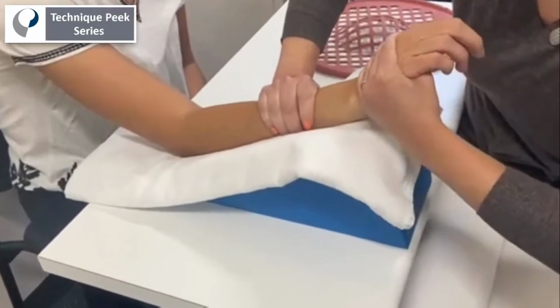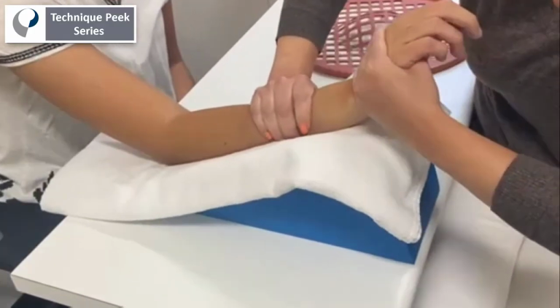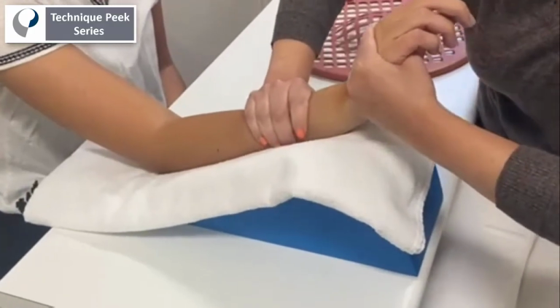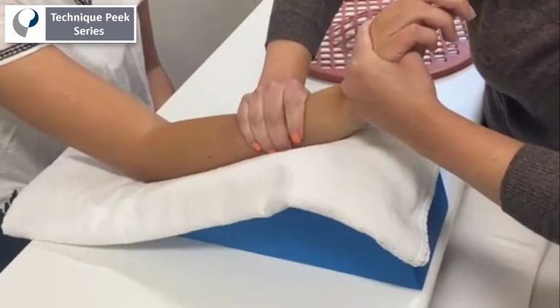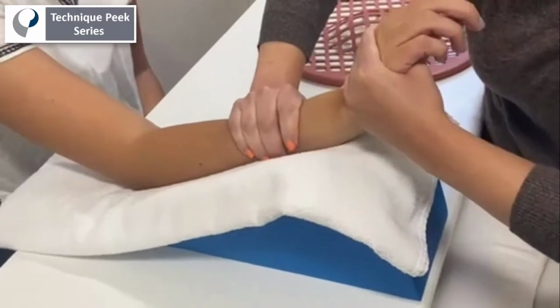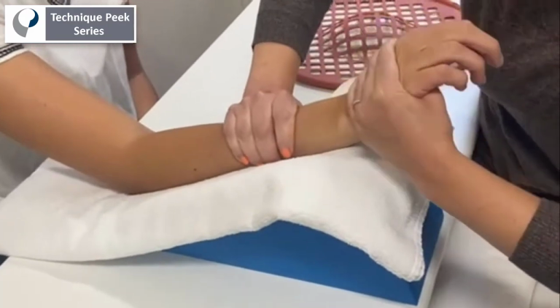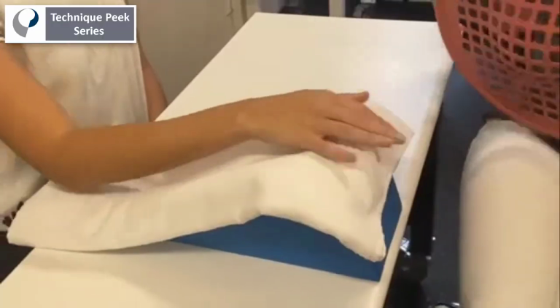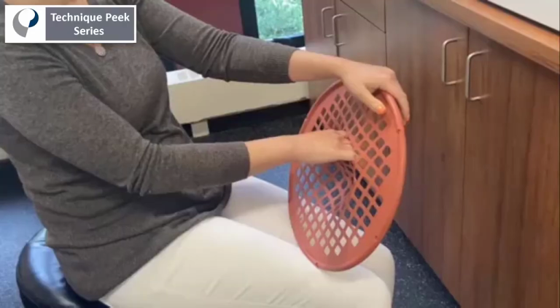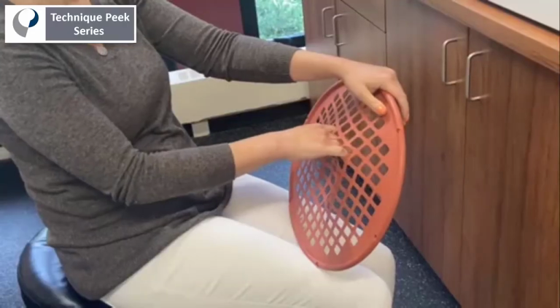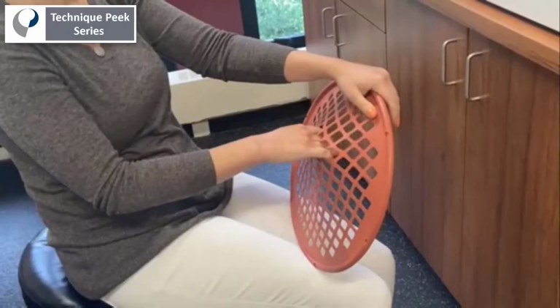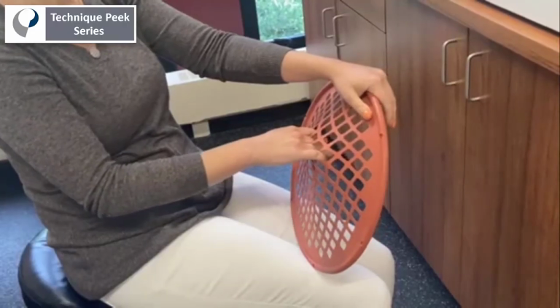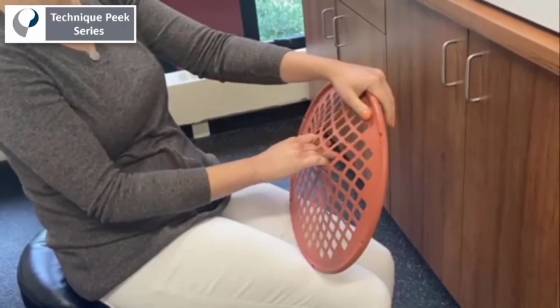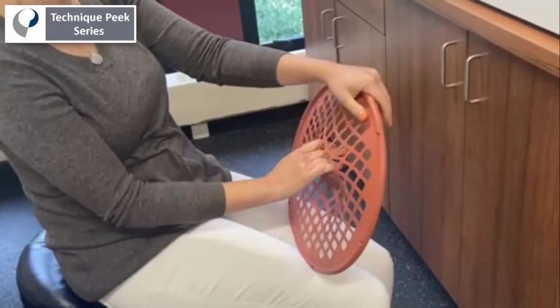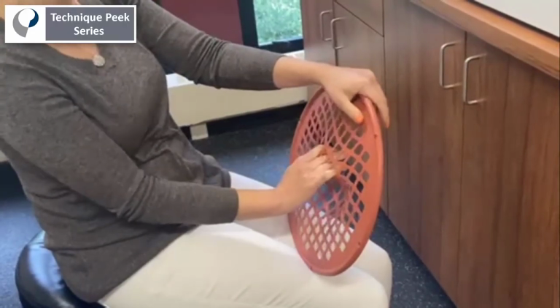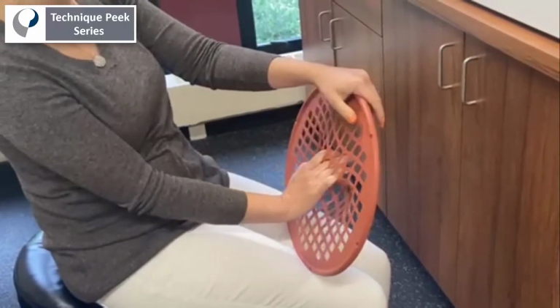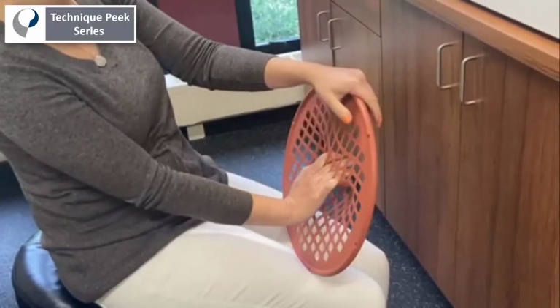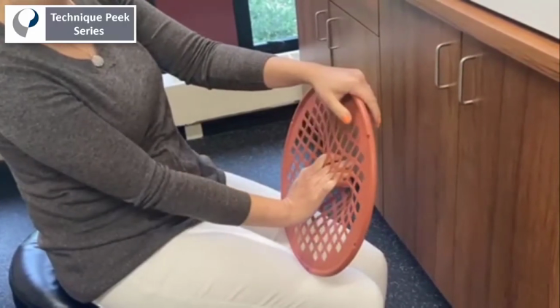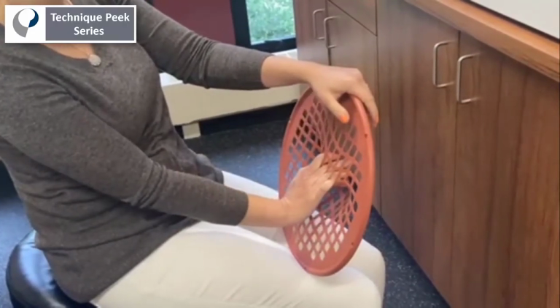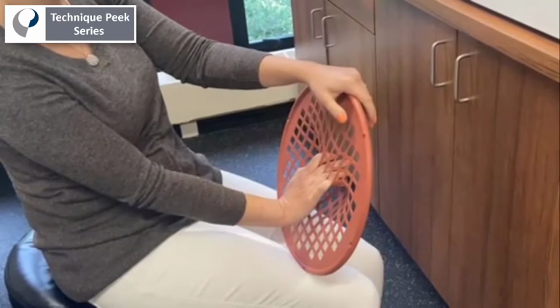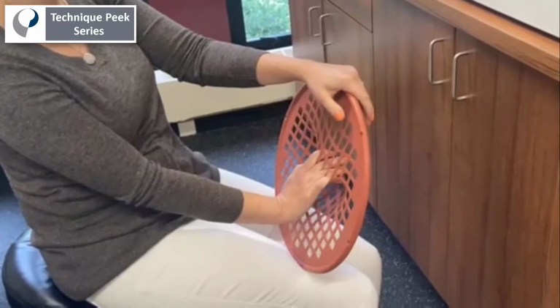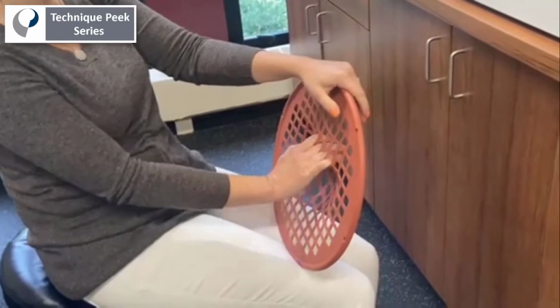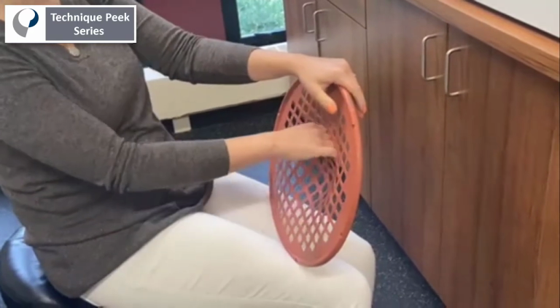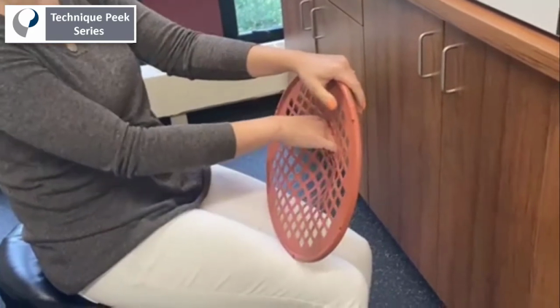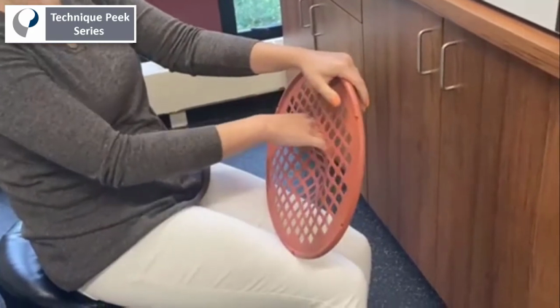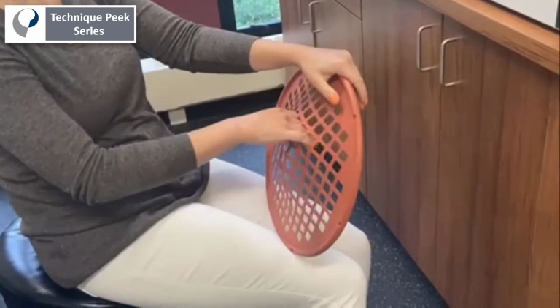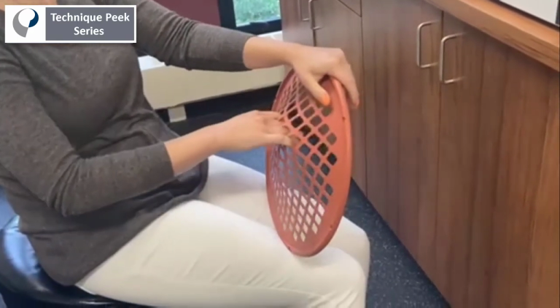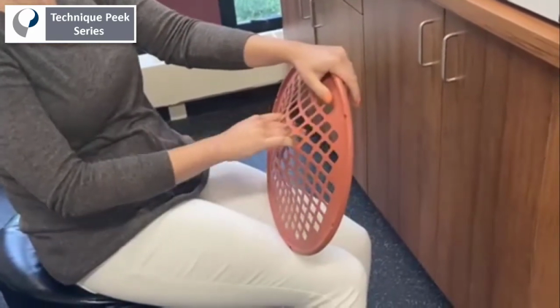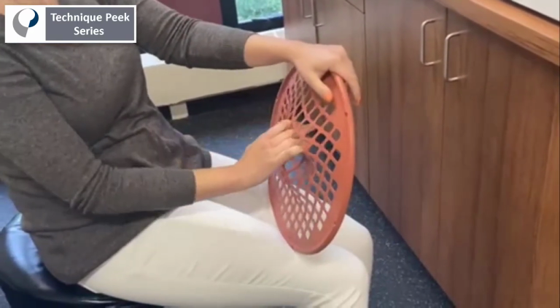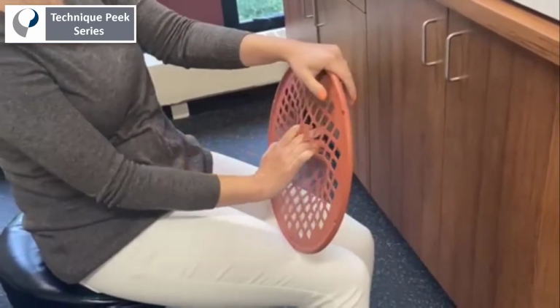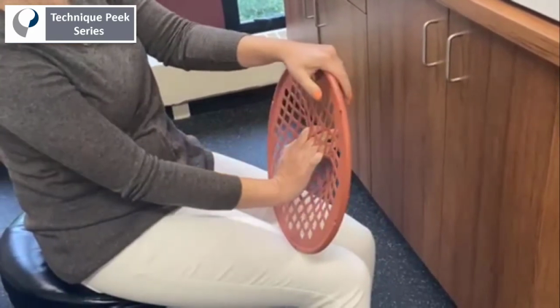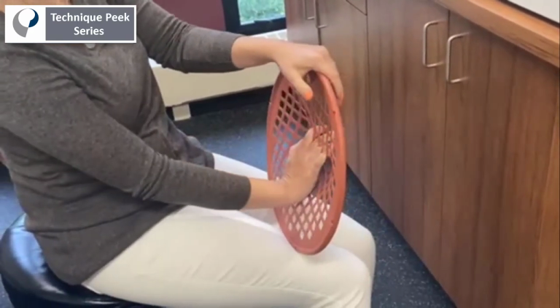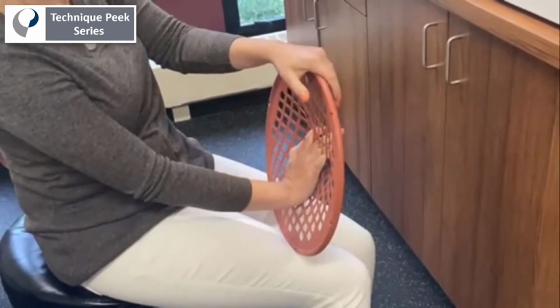Afterward, the patient can carry out a passive range of motion activity similarly by themselves. They can use the web space to gently distract that wrist joint and add in passive wrist extension.